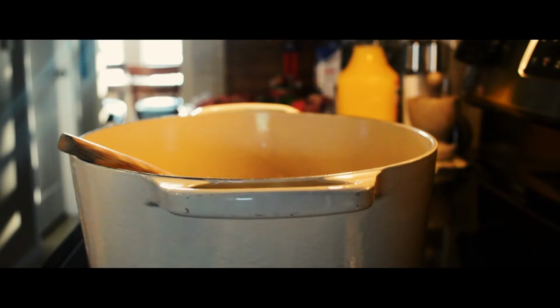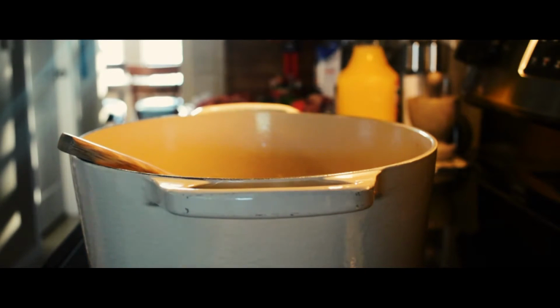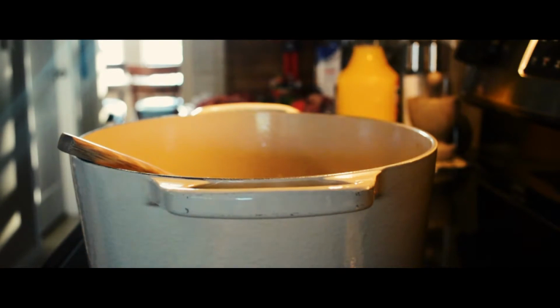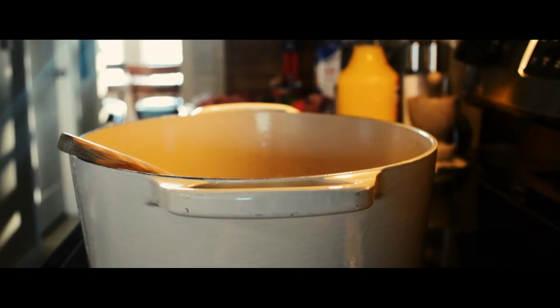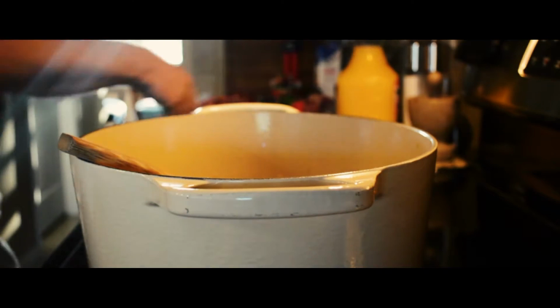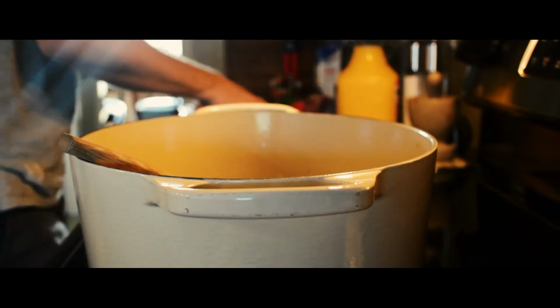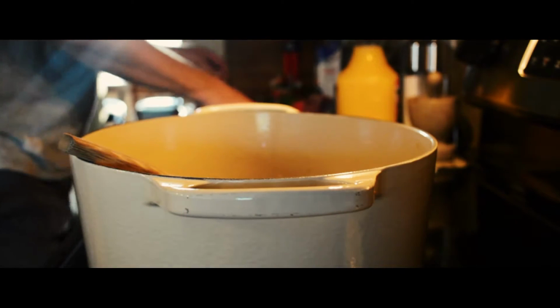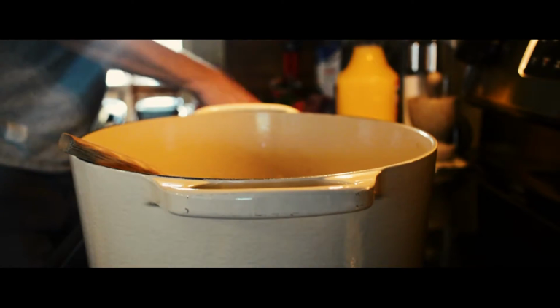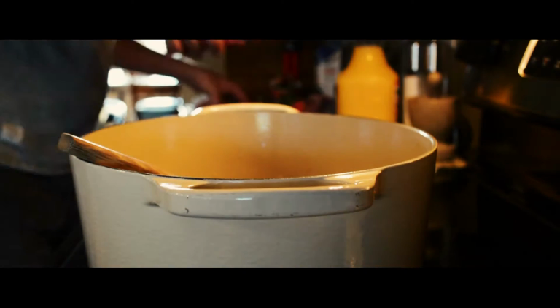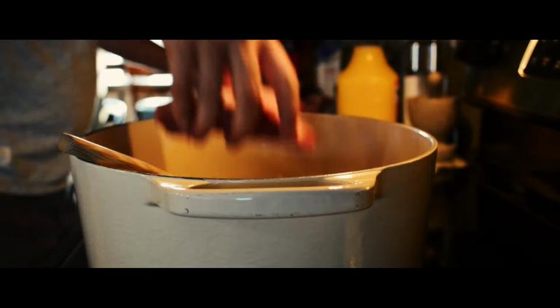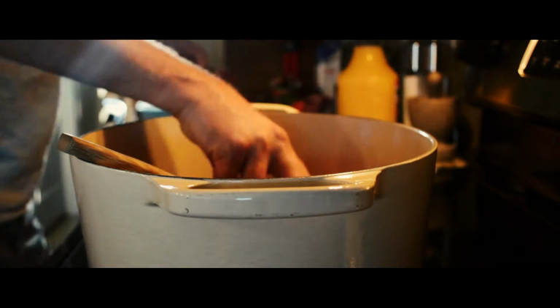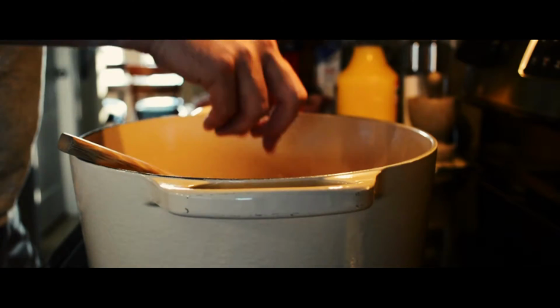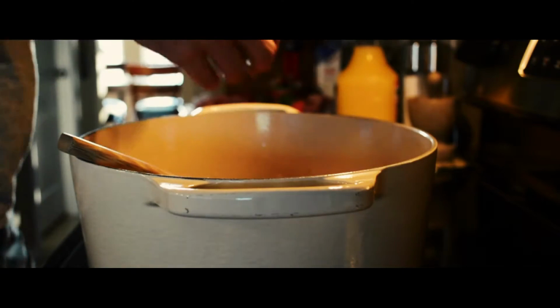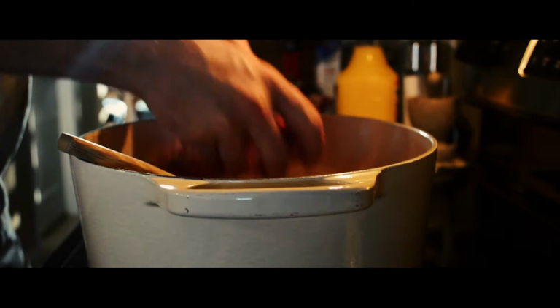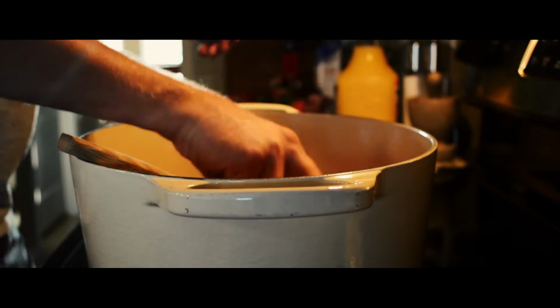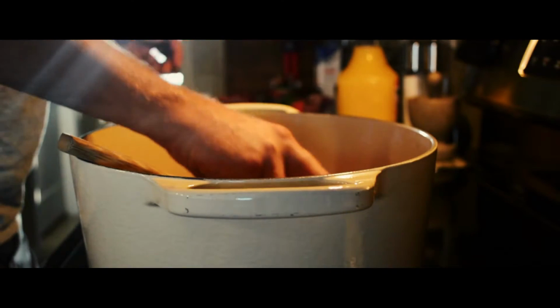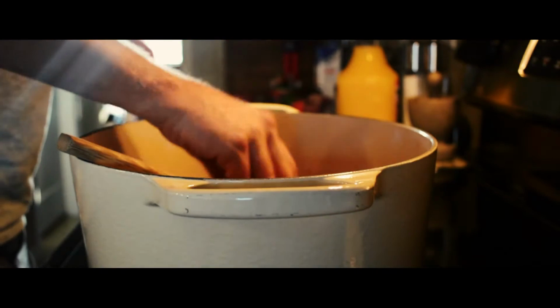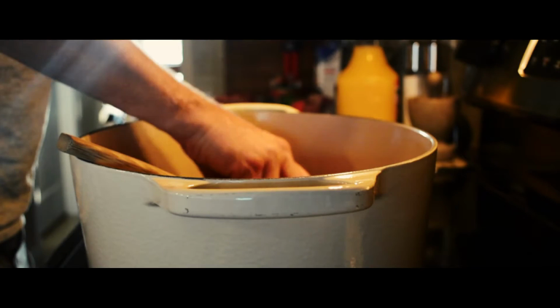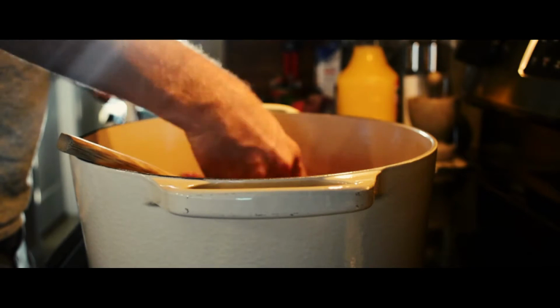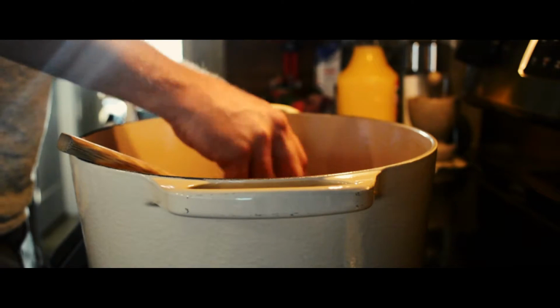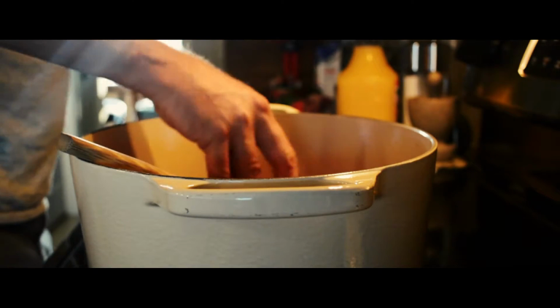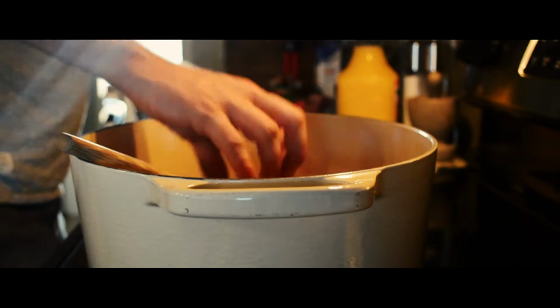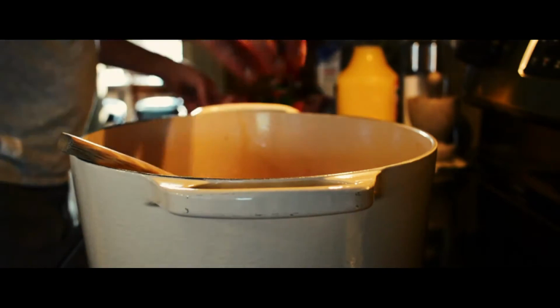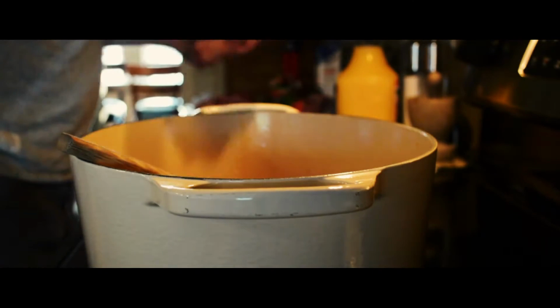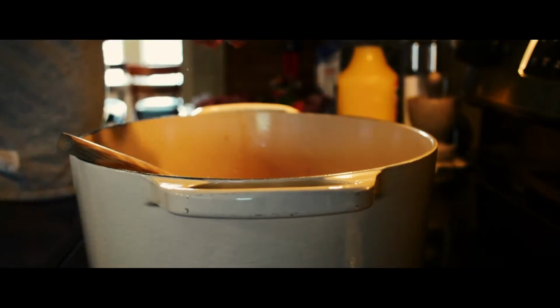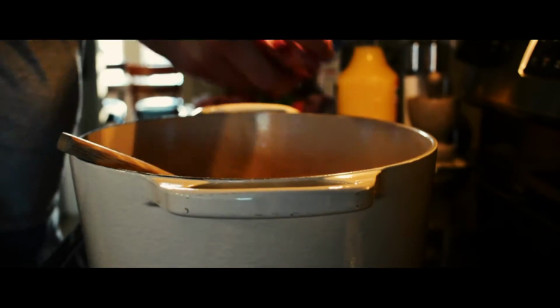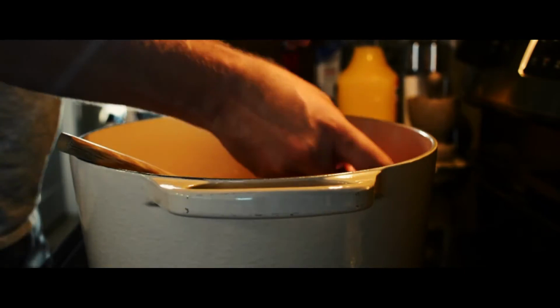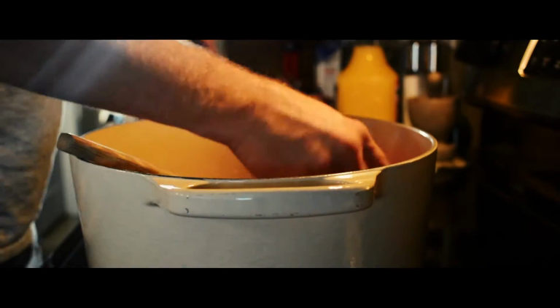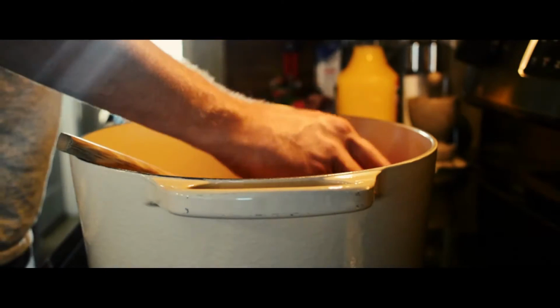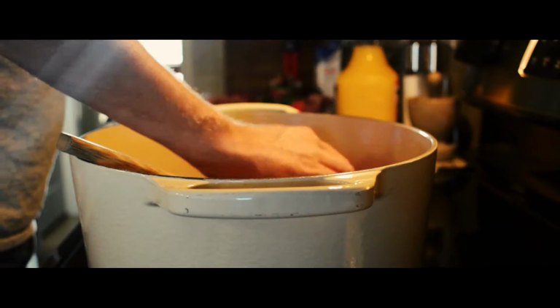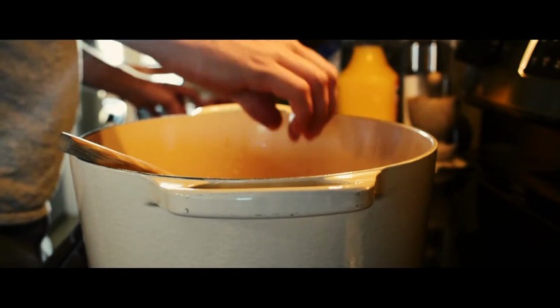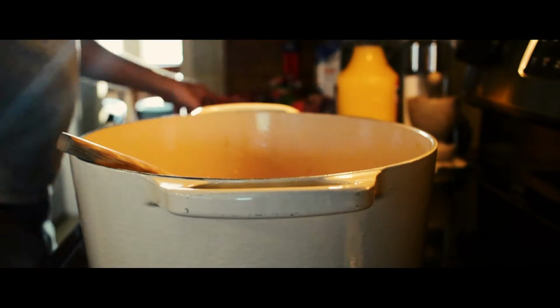Then we're going to add in all of our ribs.